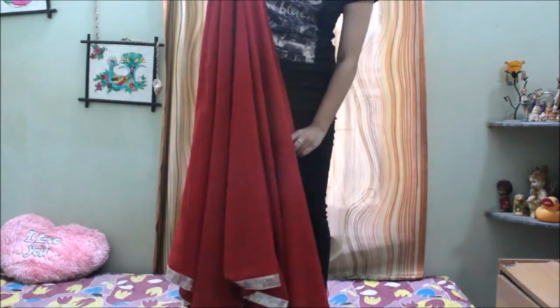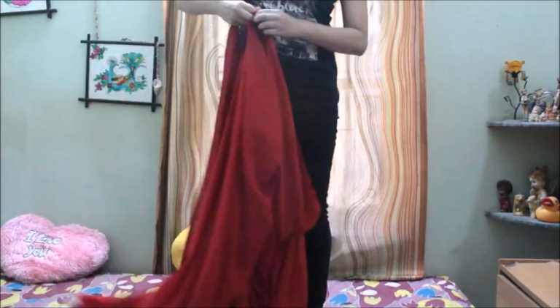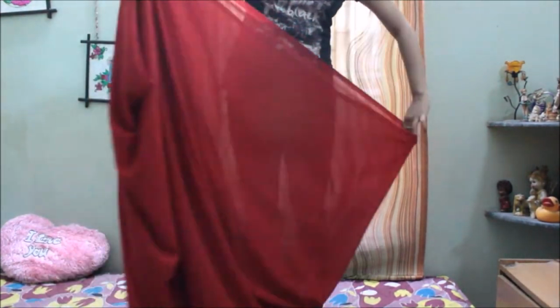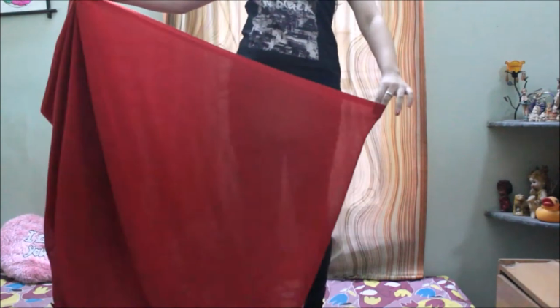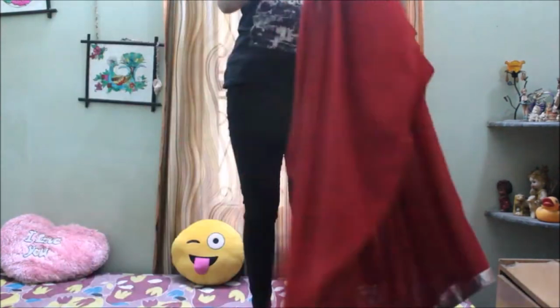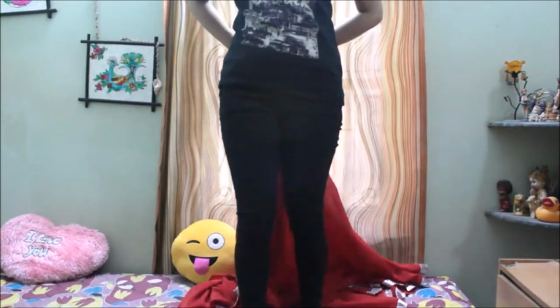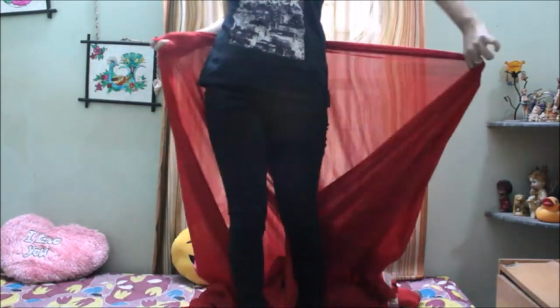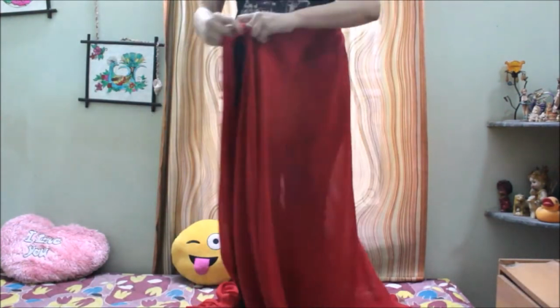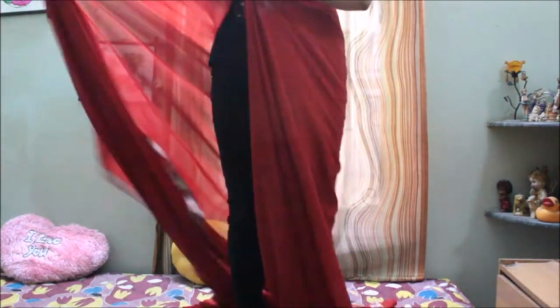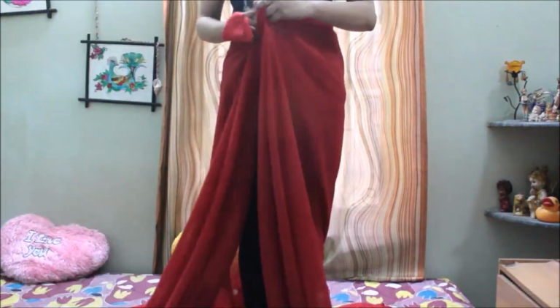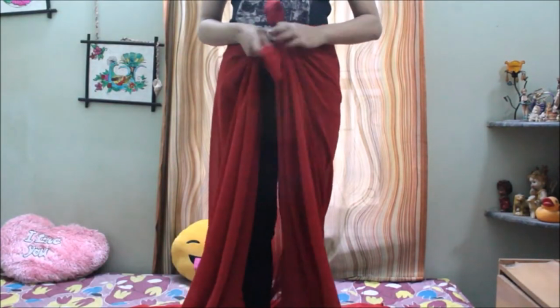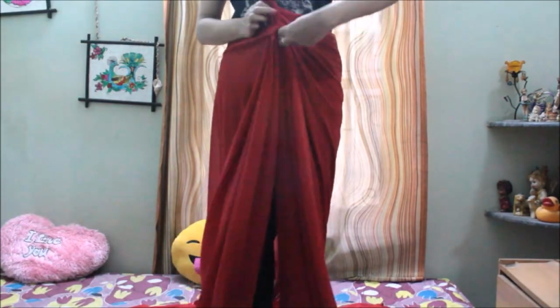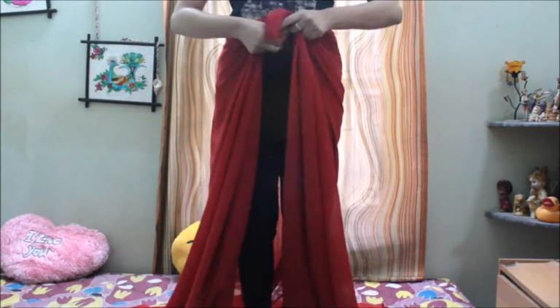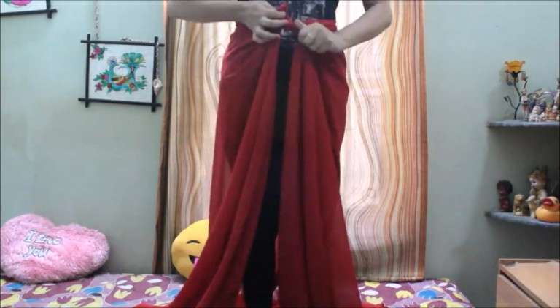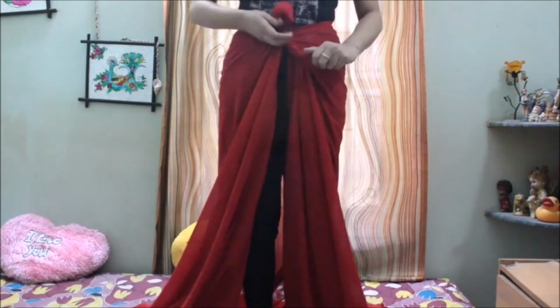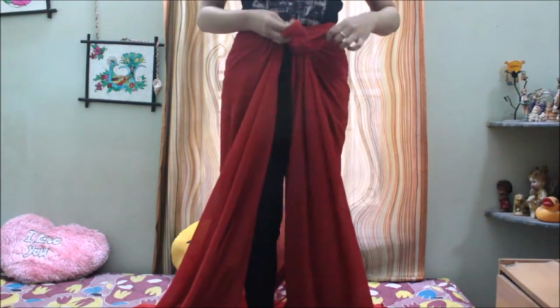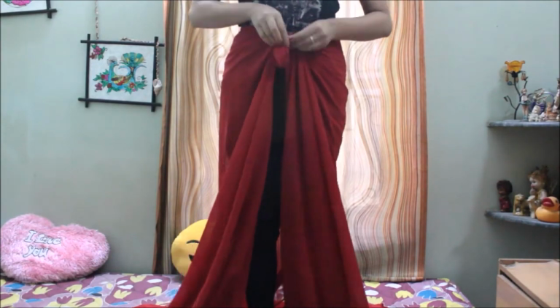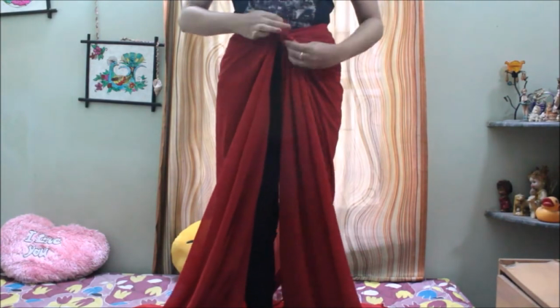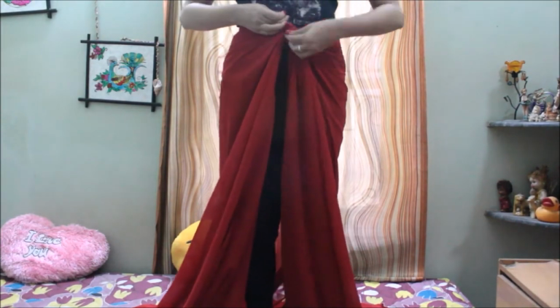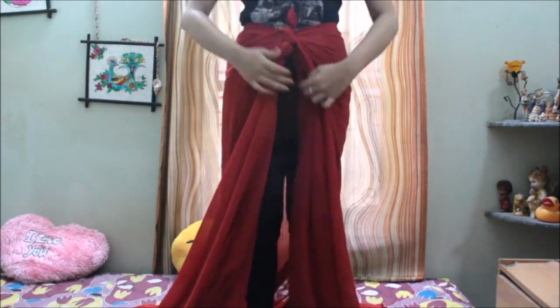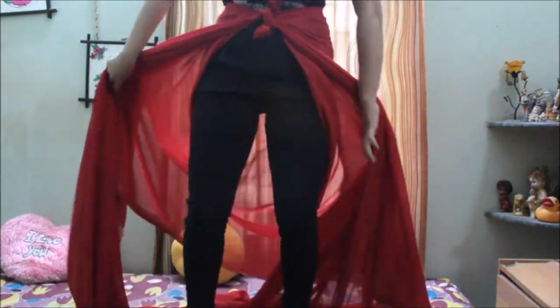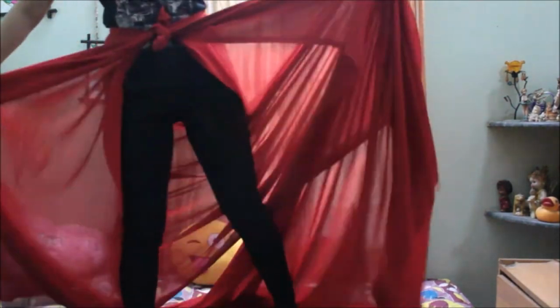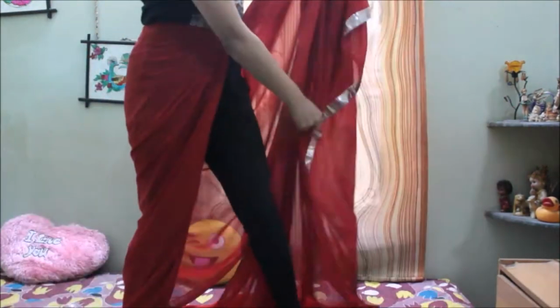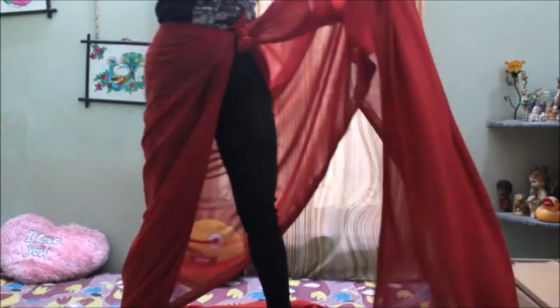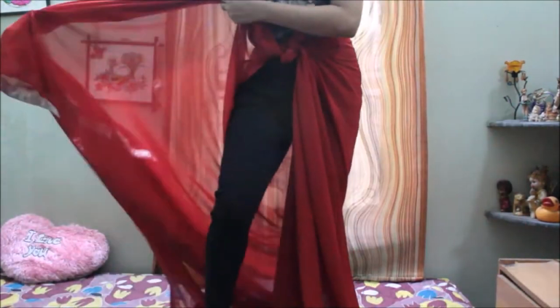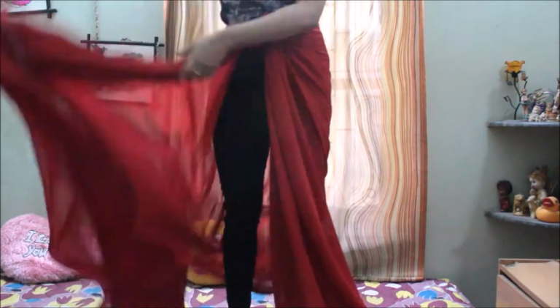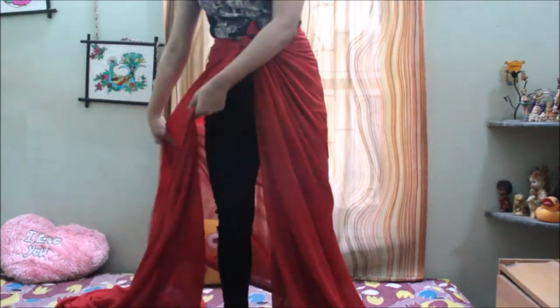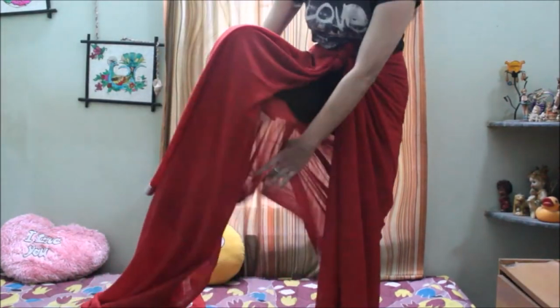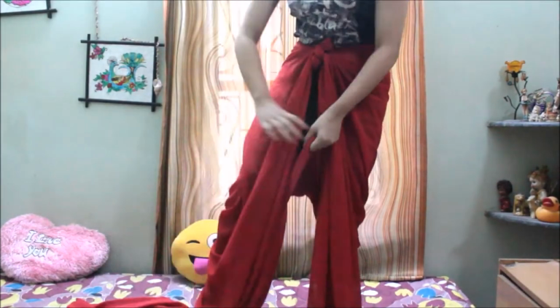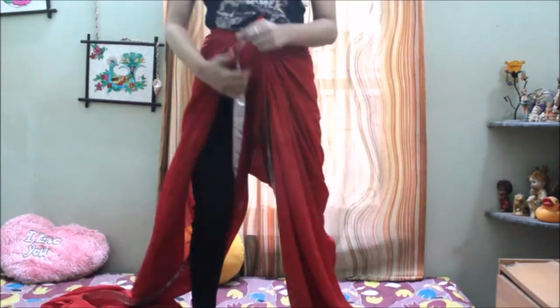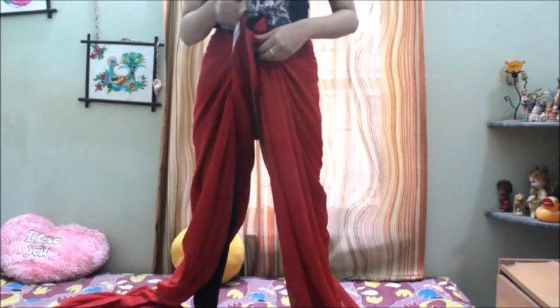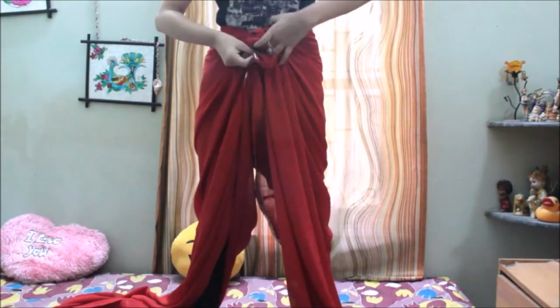Firstly, let us divide the whole sari into two halves and then tie knots tightly at the front so that everything is secured. Pull out the back part of the sari and again tie the knot with the same knot that you have tied before.